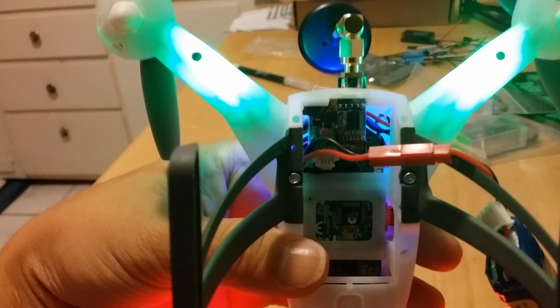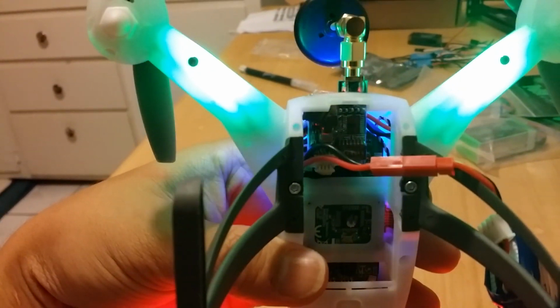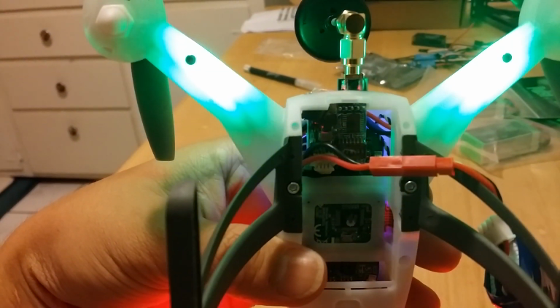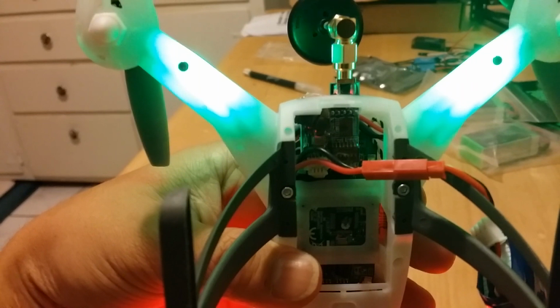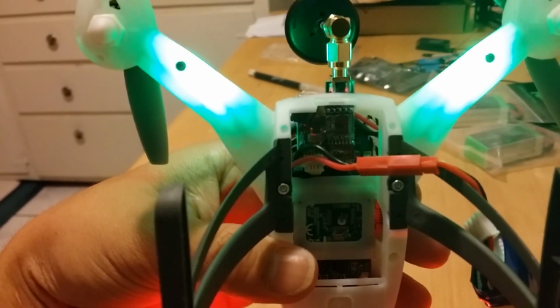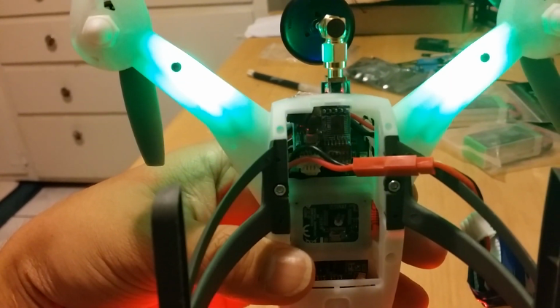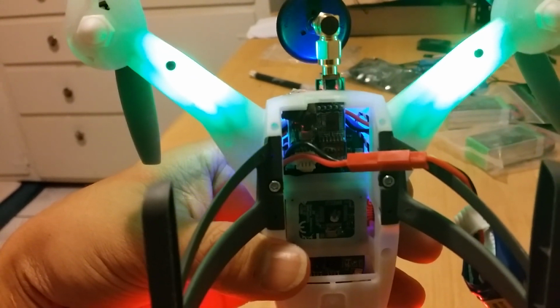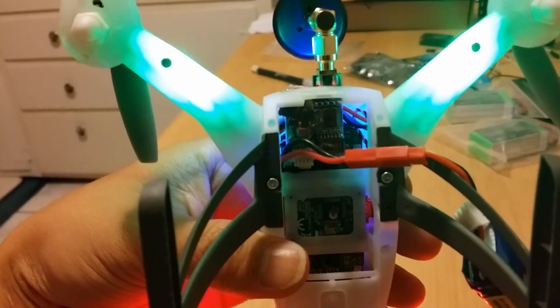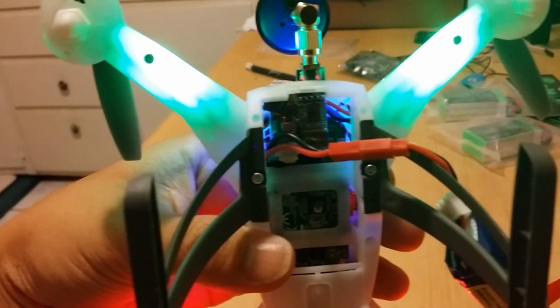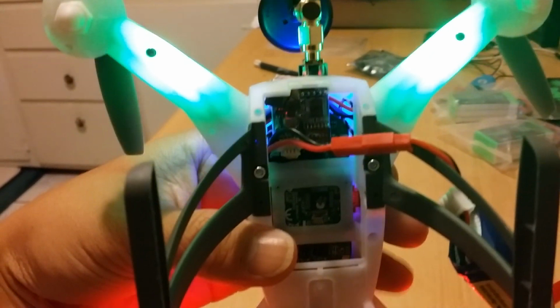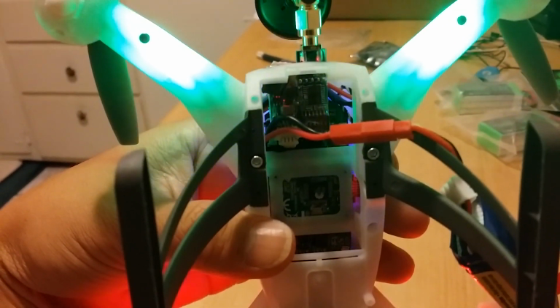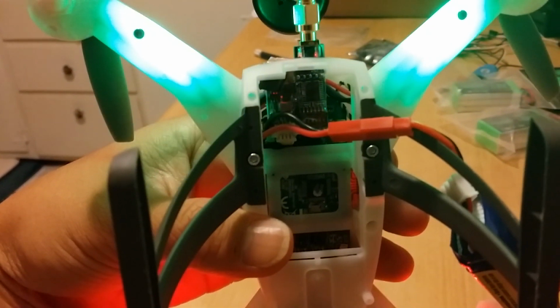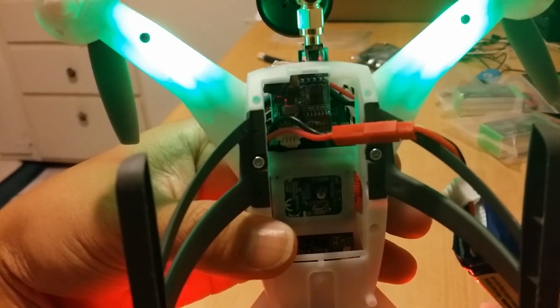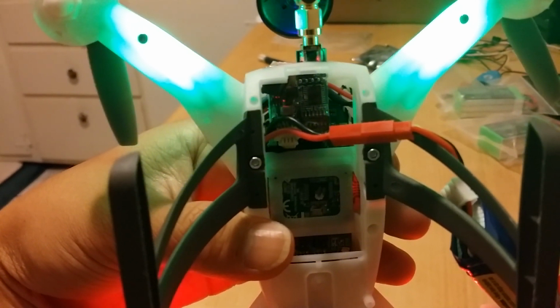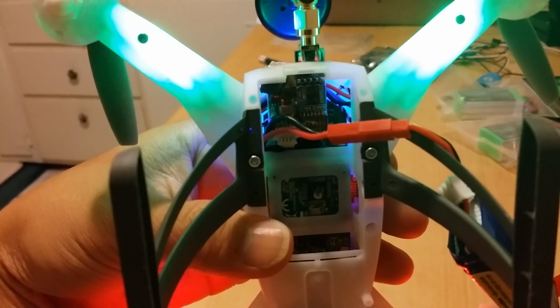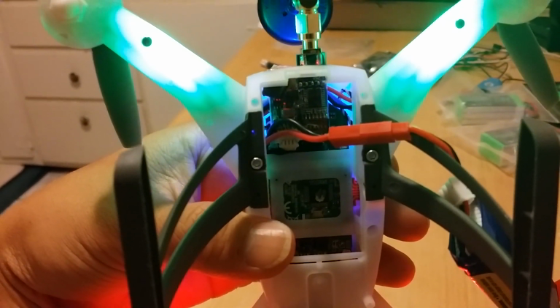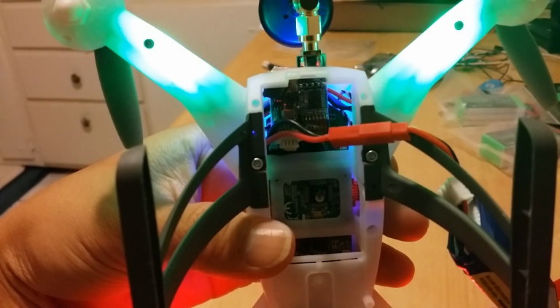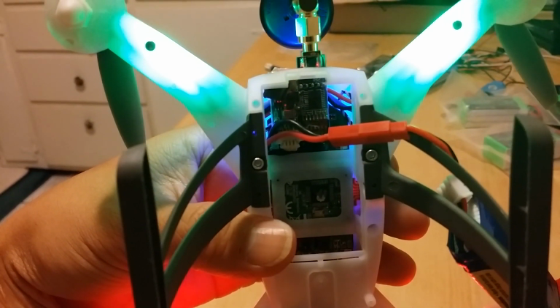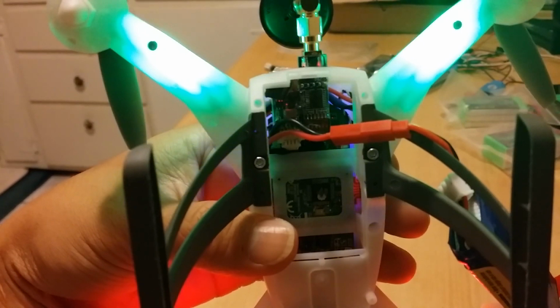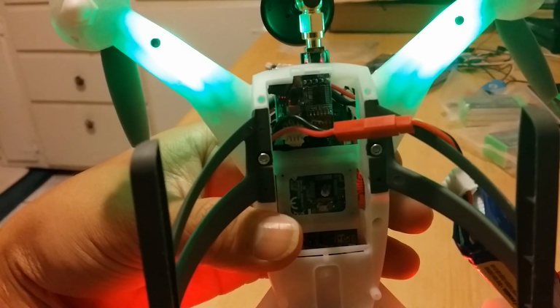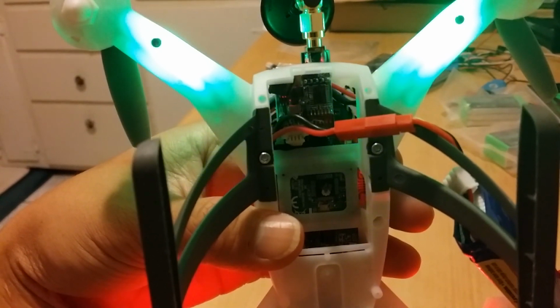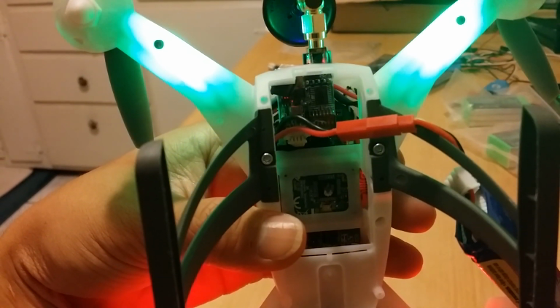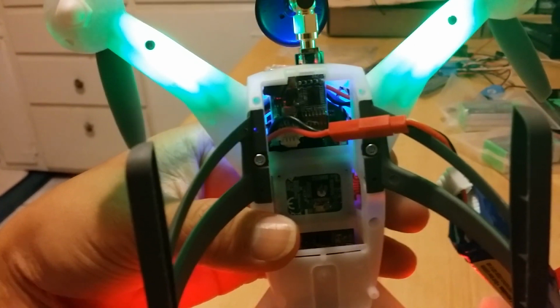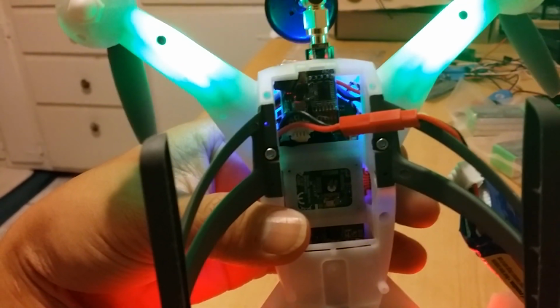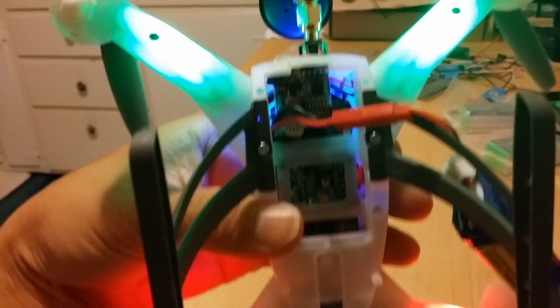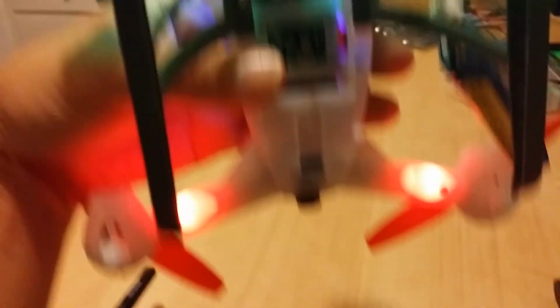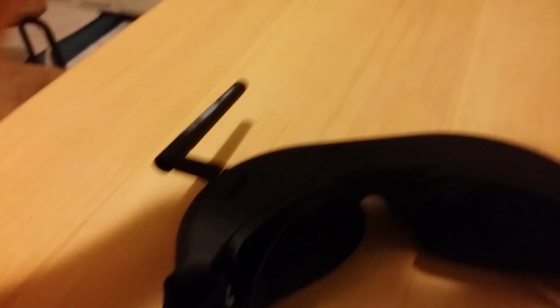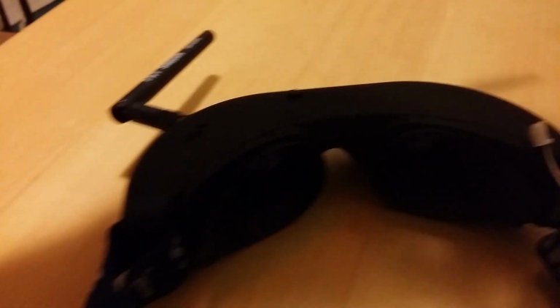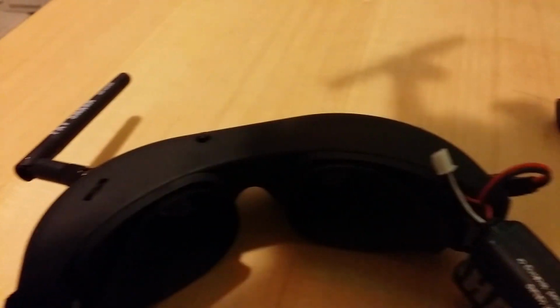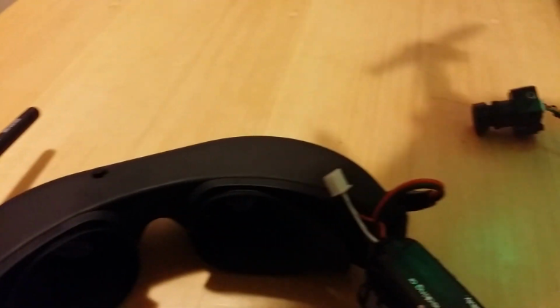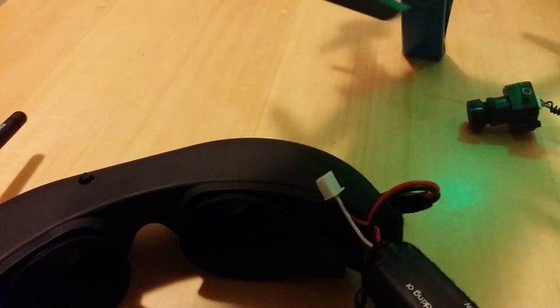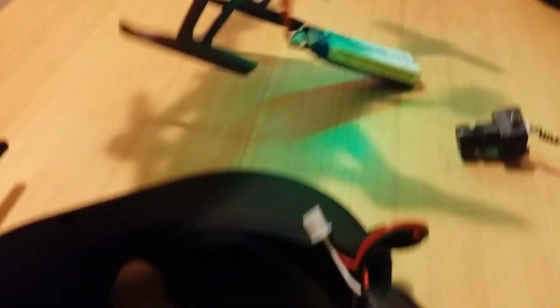I still have access to the DIP switches, so in case I'm at the field and somebody's flying on my channel, I can easily change the DIP switches to get anywhere from channel 1 through 7 using my Fatshark Attitude goggles.